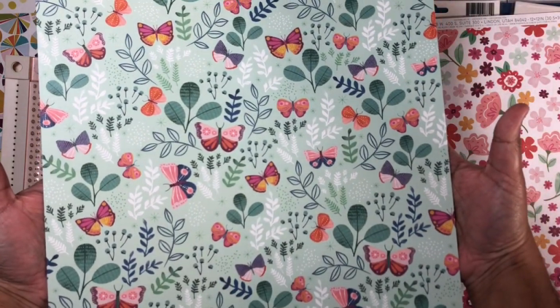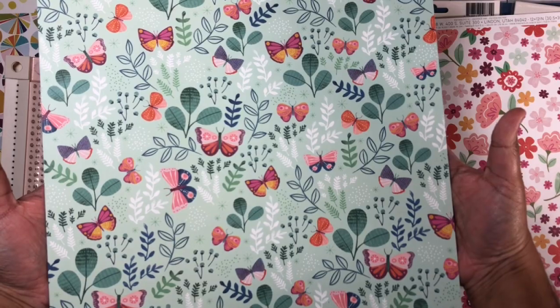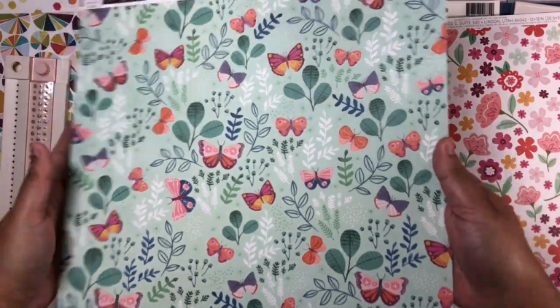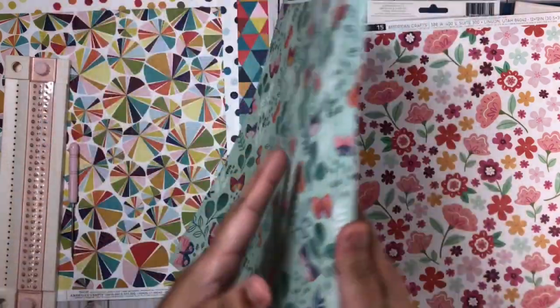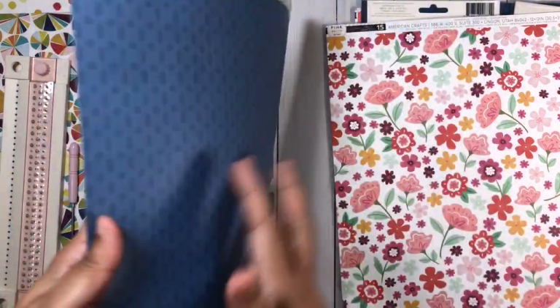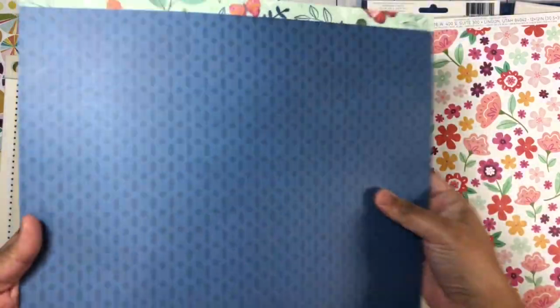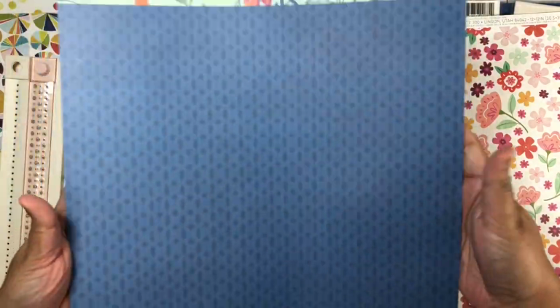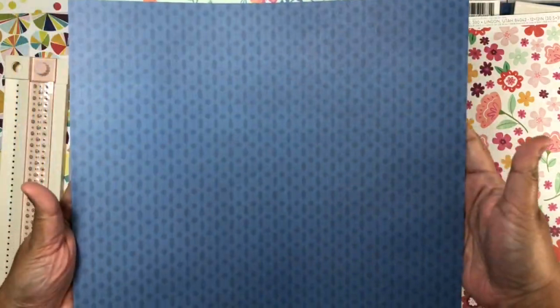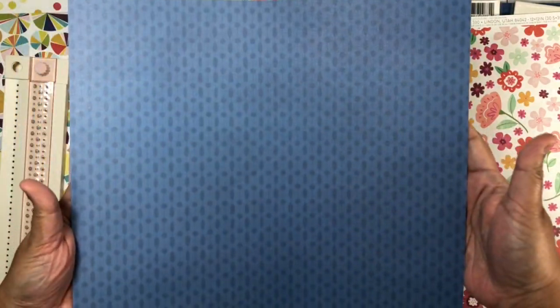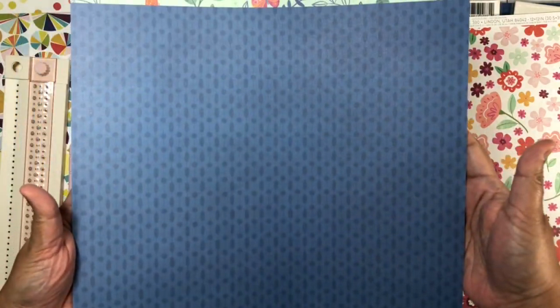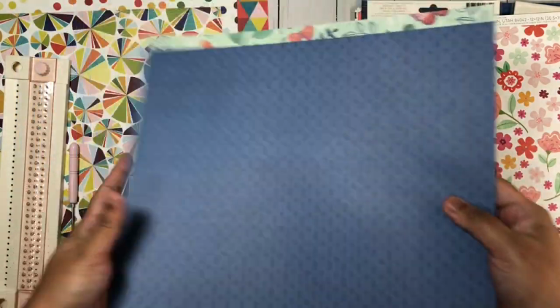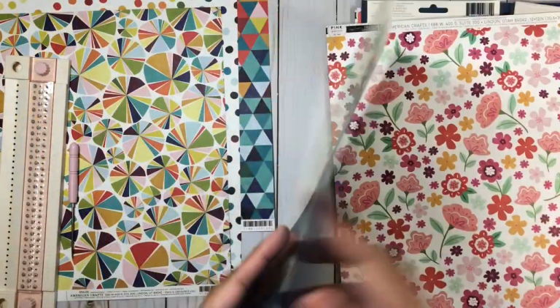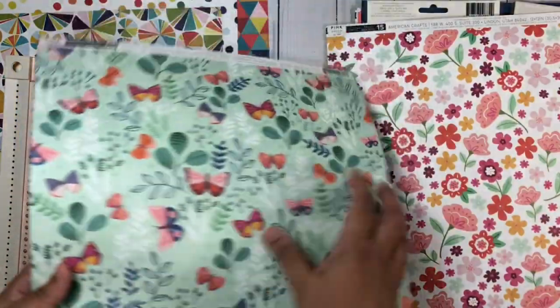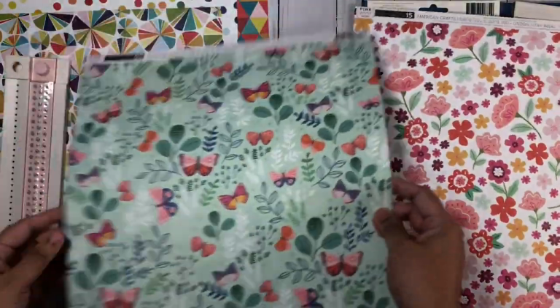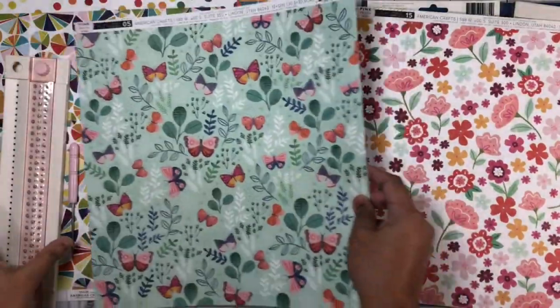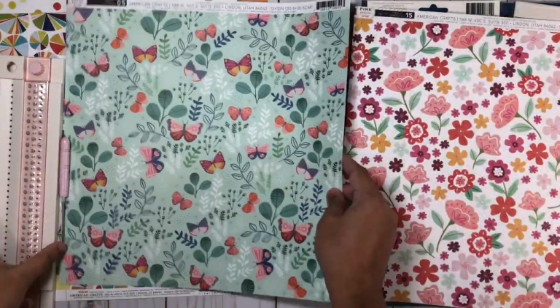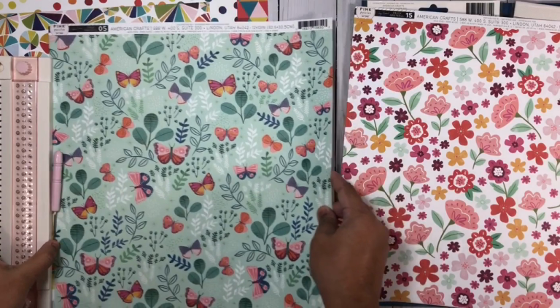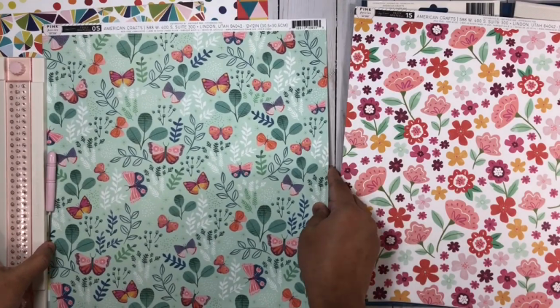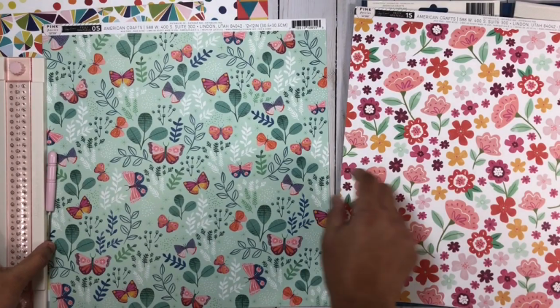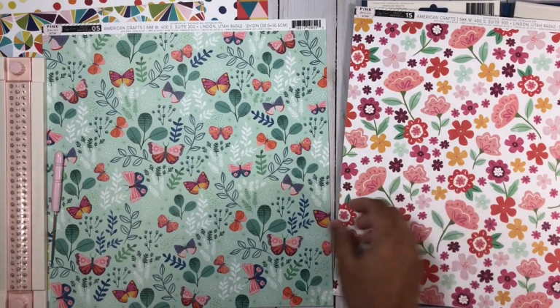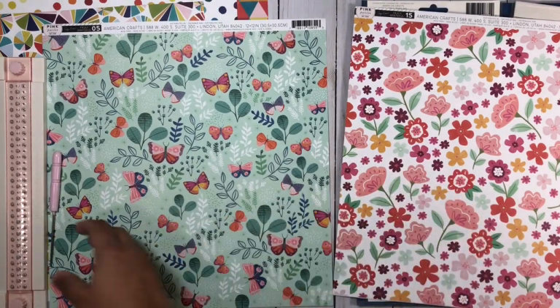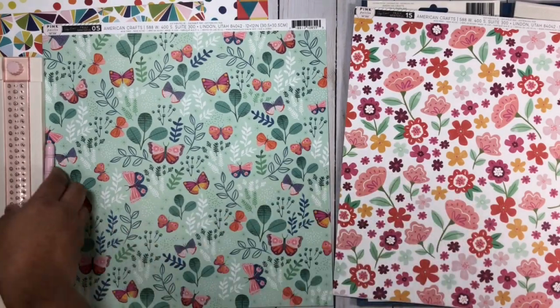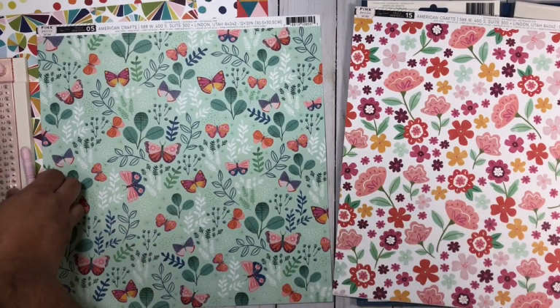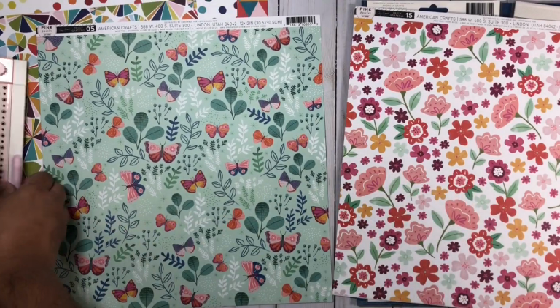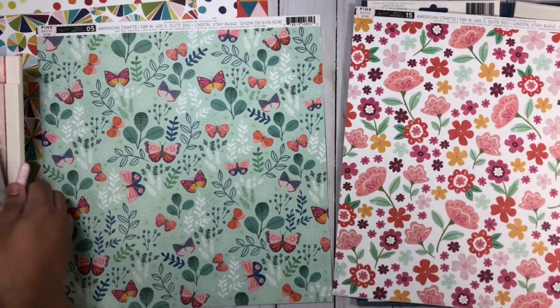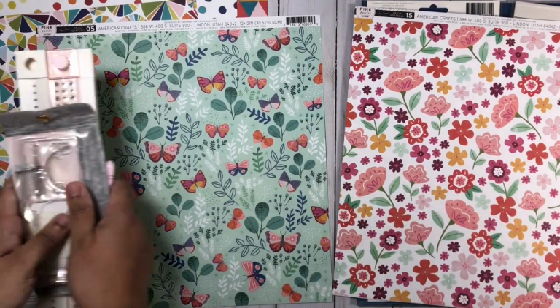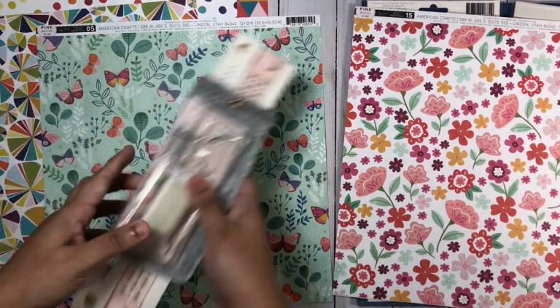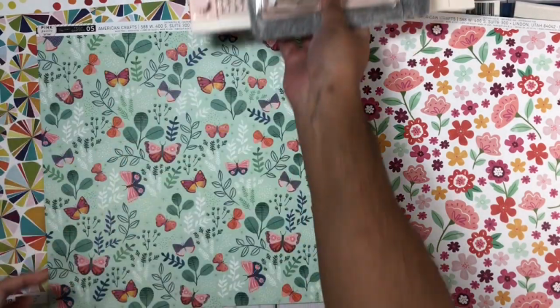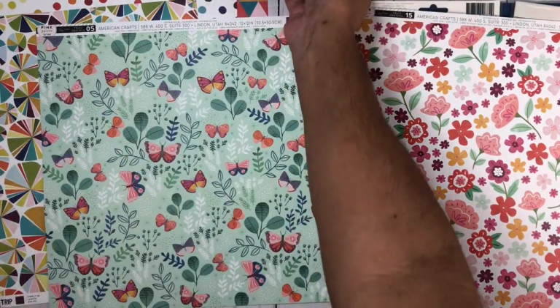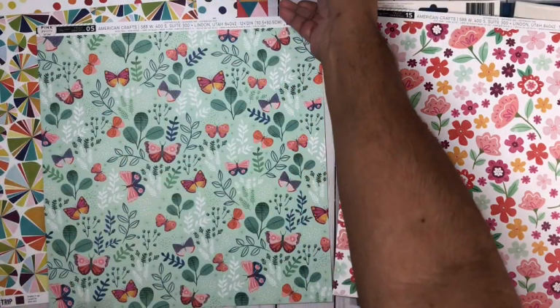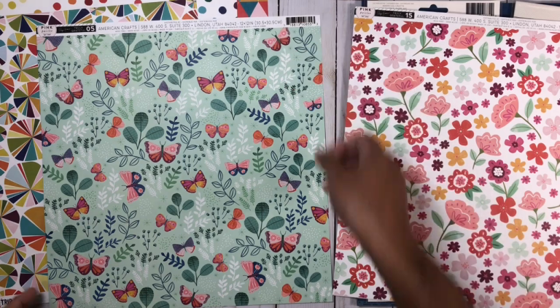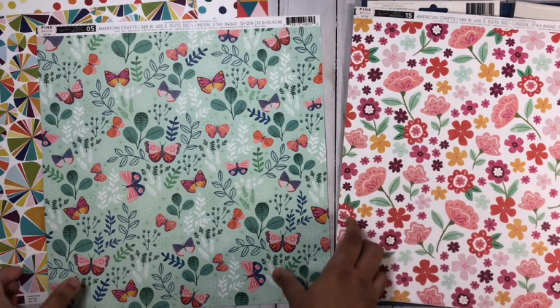Also from the Truly Grateful Collection, I got three pattern papers. Here we have number five, I also got number 15, and then we have number 24.